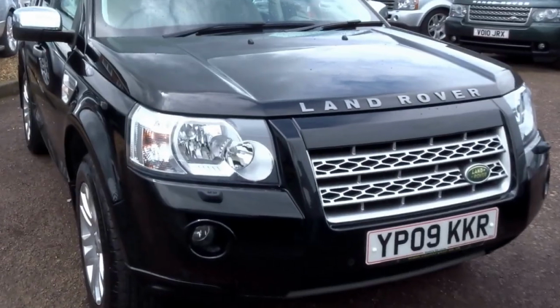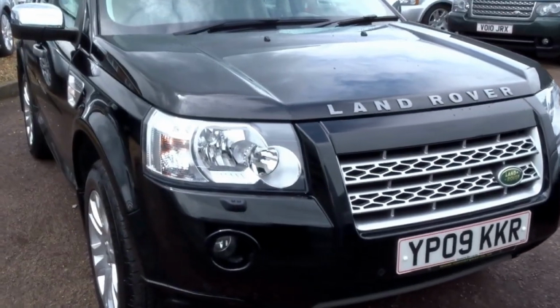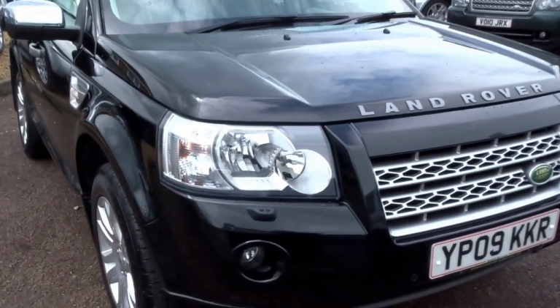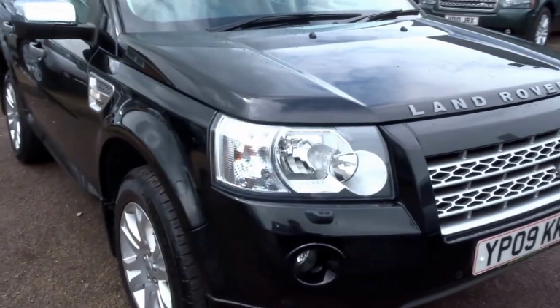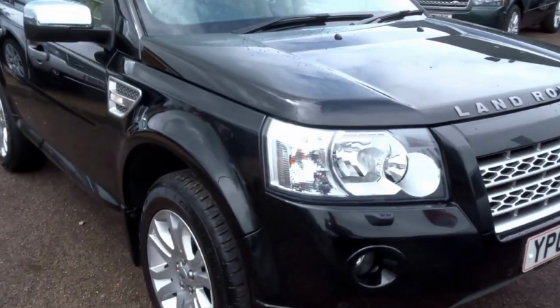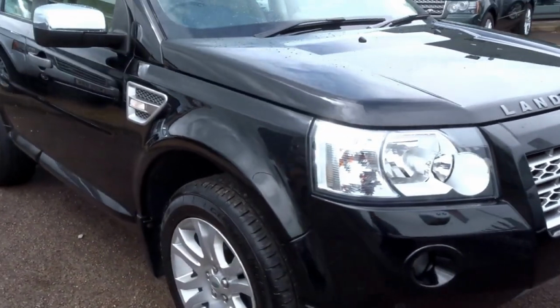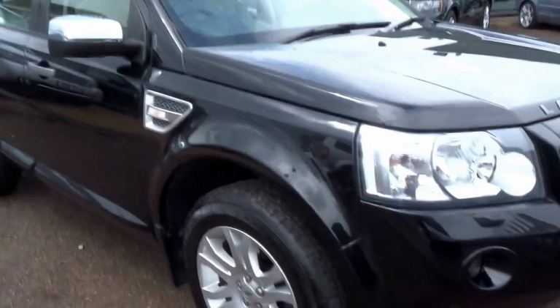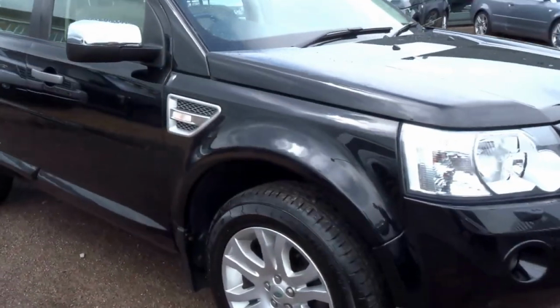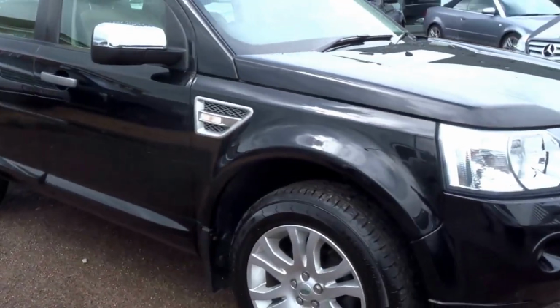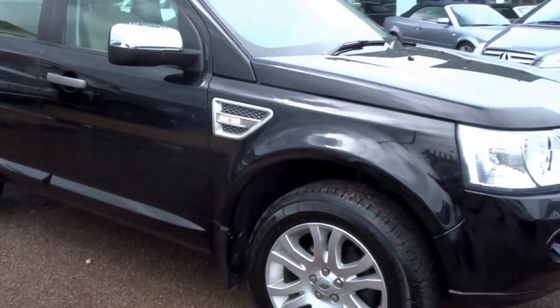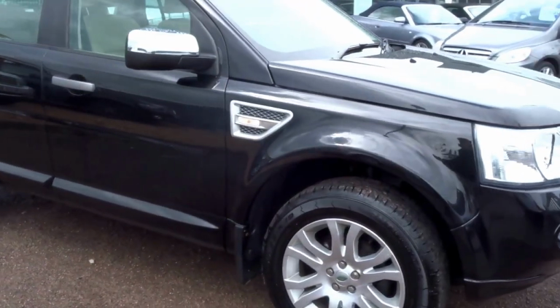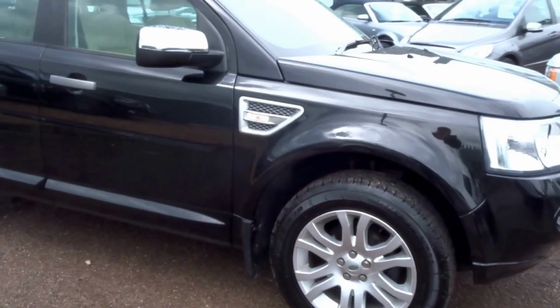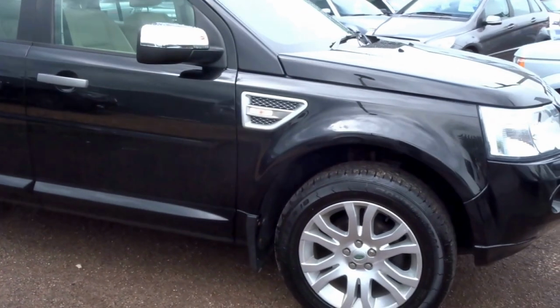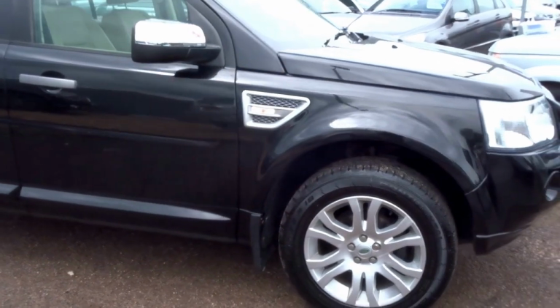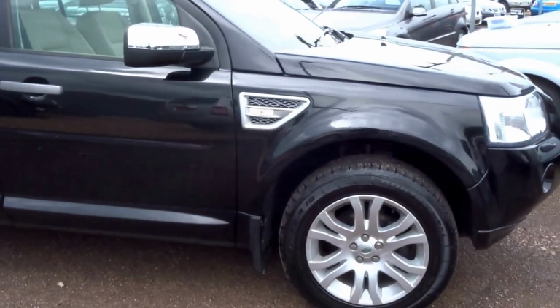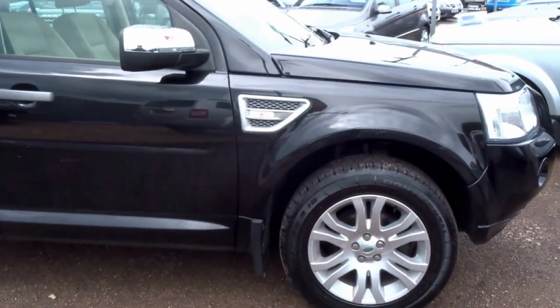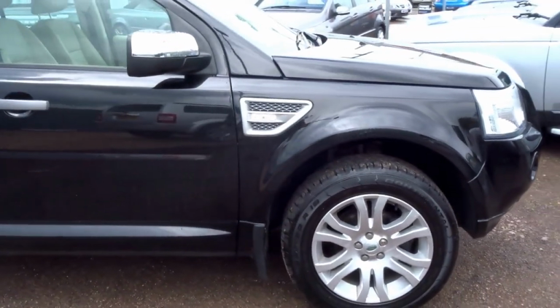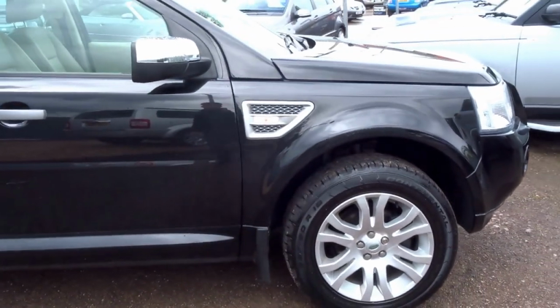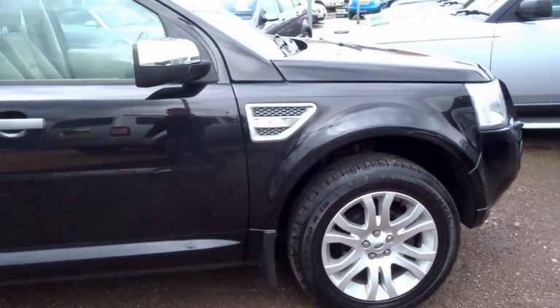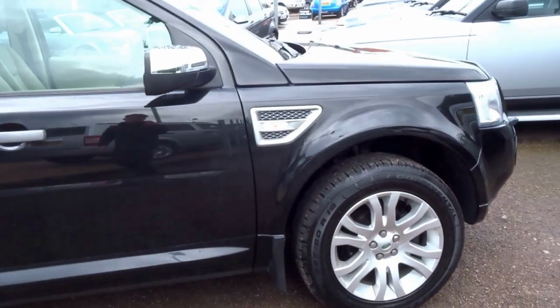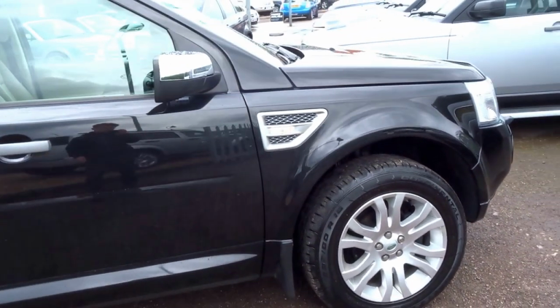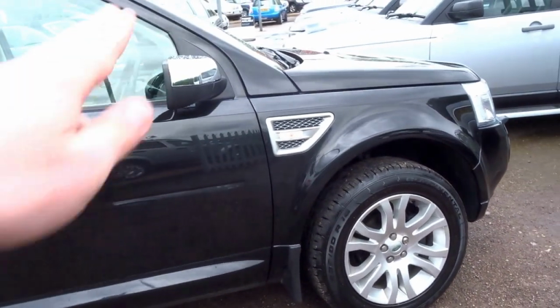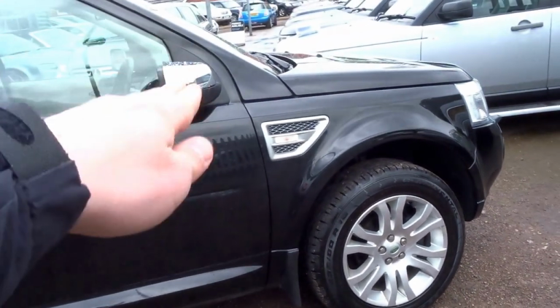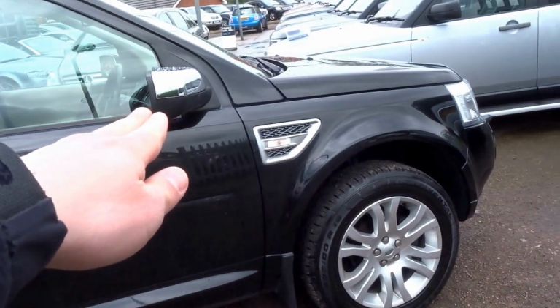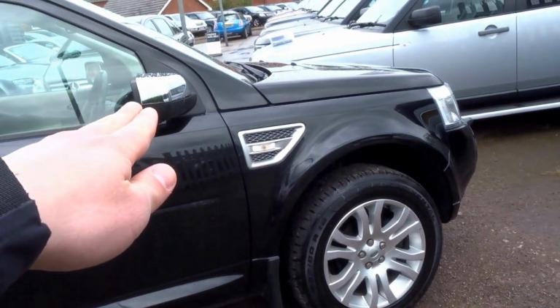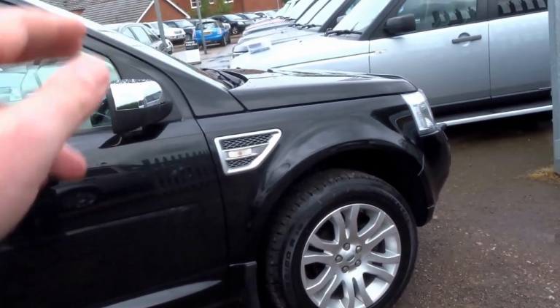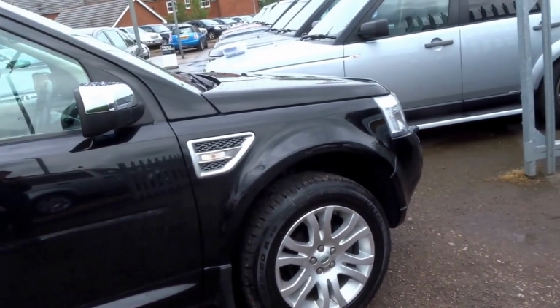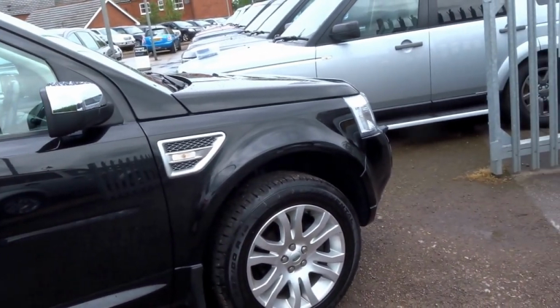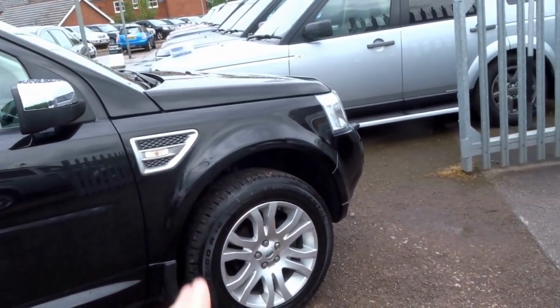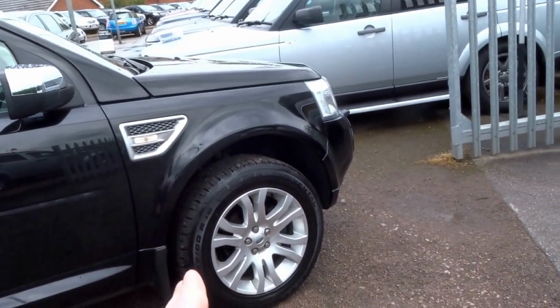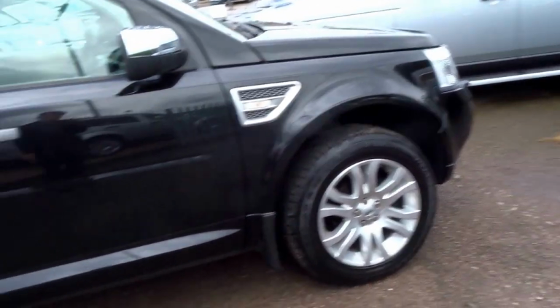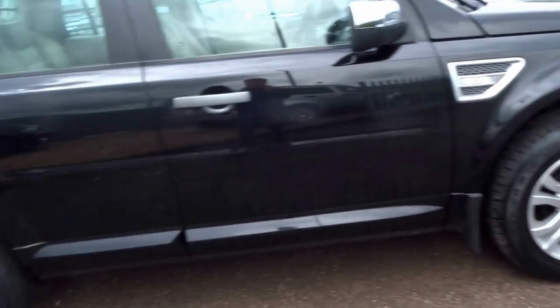Just in today we've got a Land Rover Freelander 2 finished in black — a lovely lovely specification. As you can see, you've got things like the chrome wing mirror caps and lovely alloy wheels.